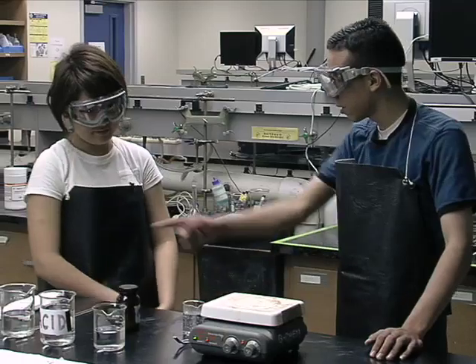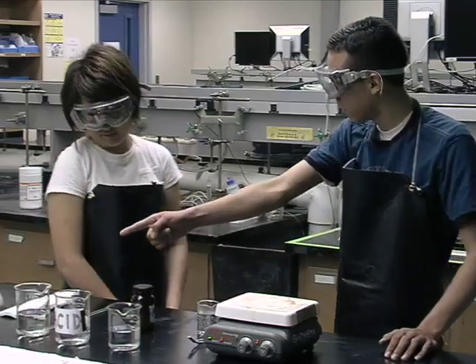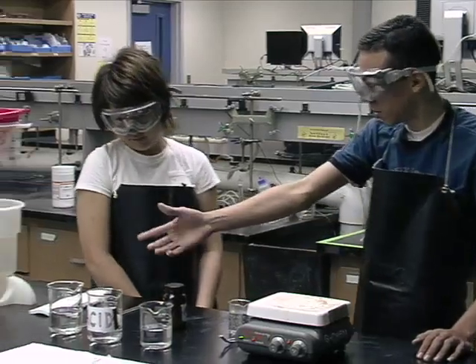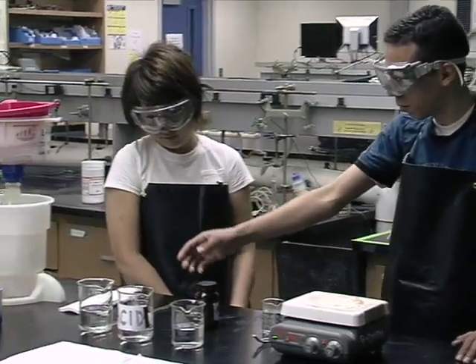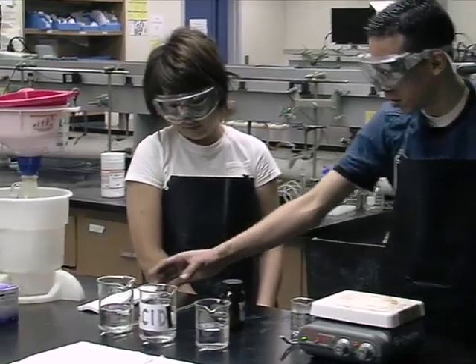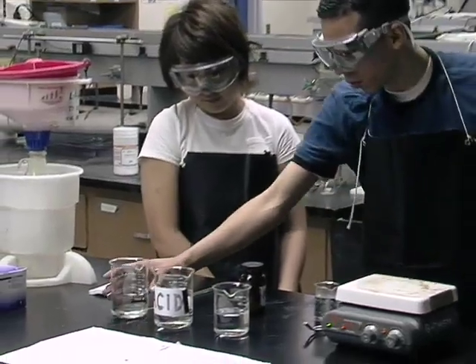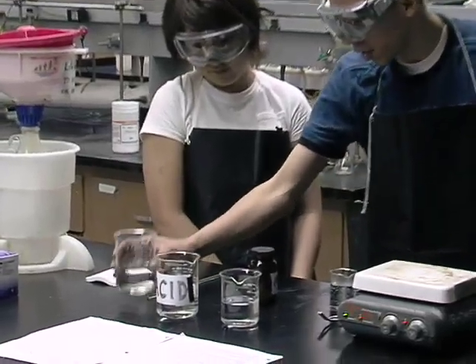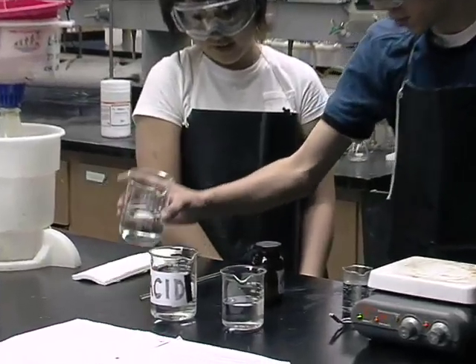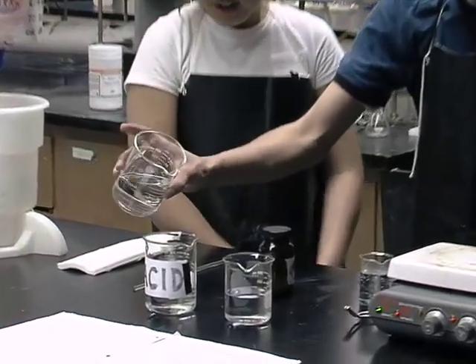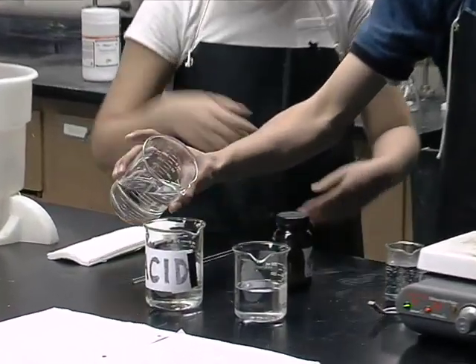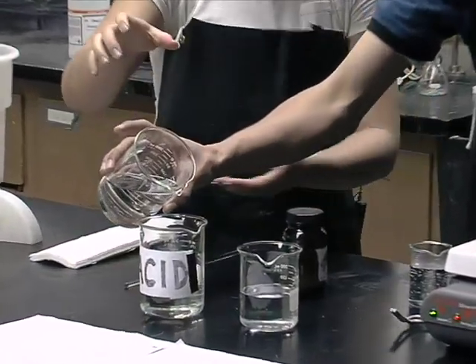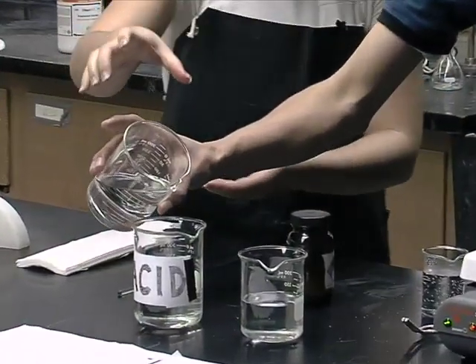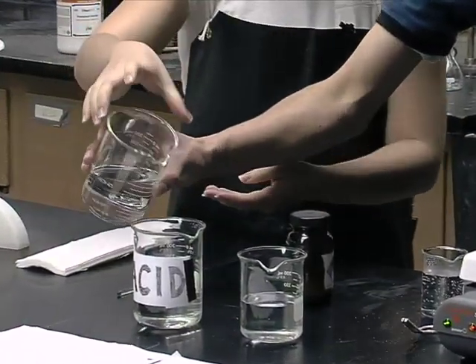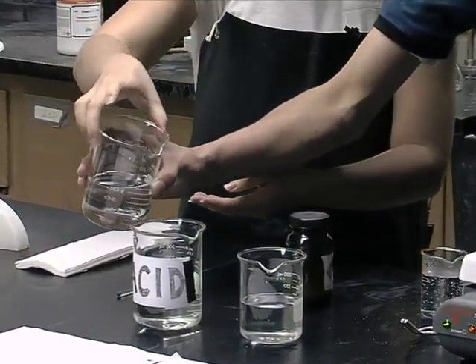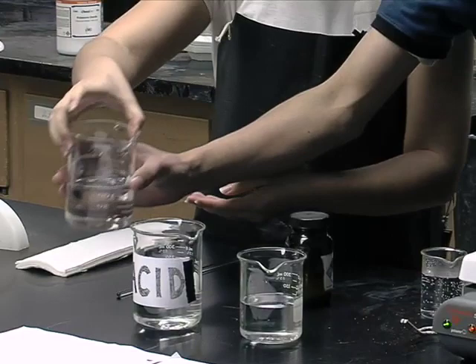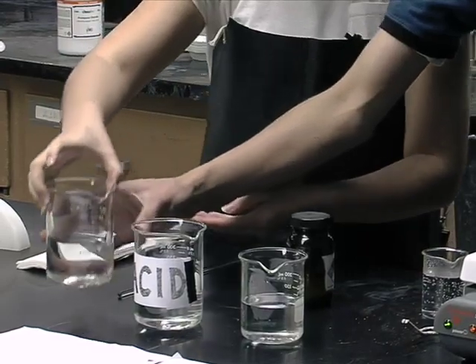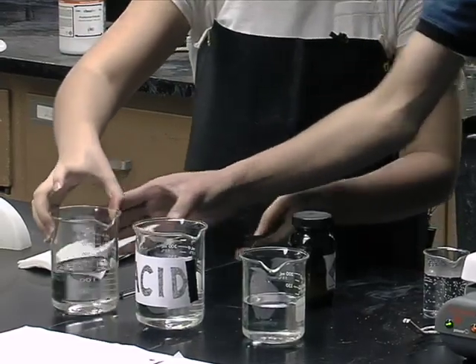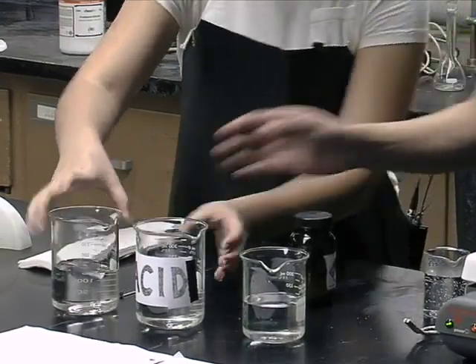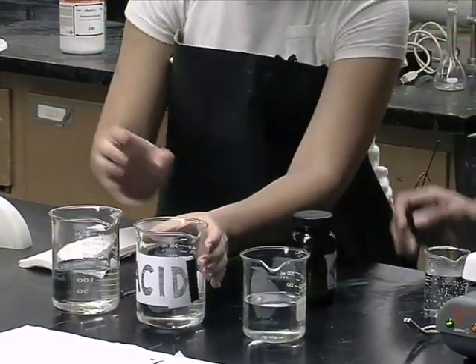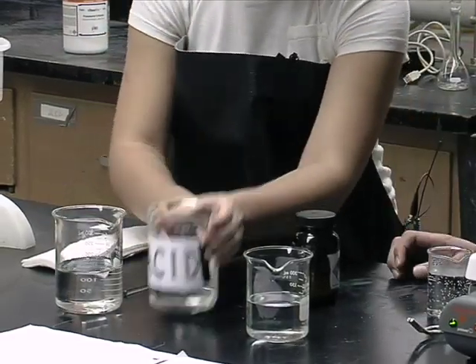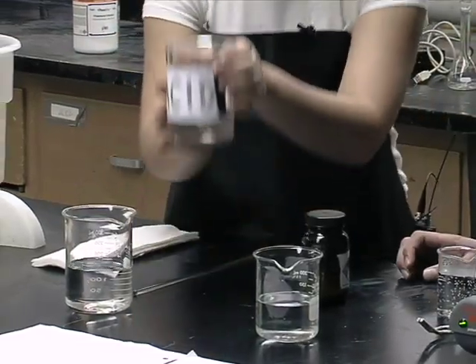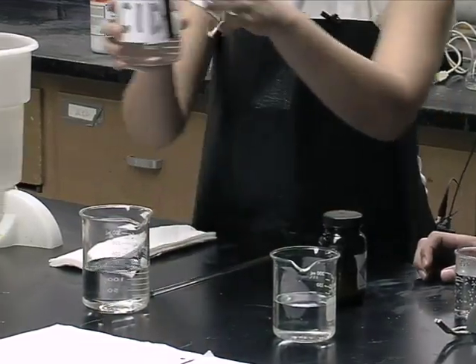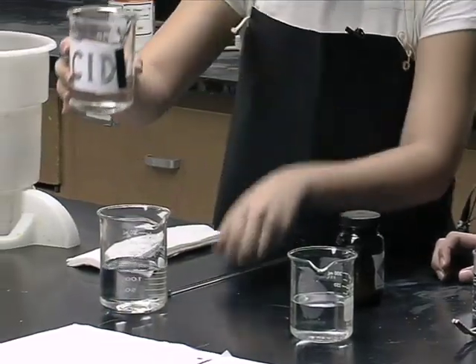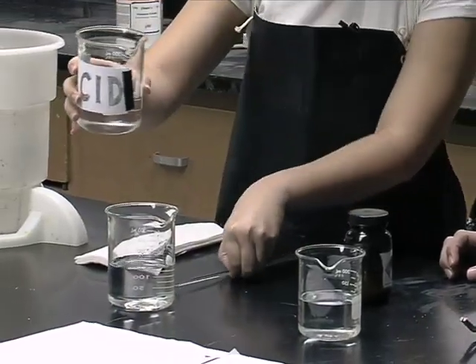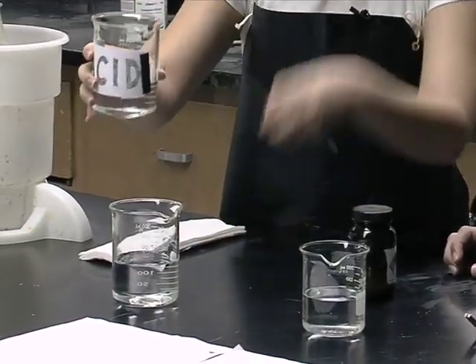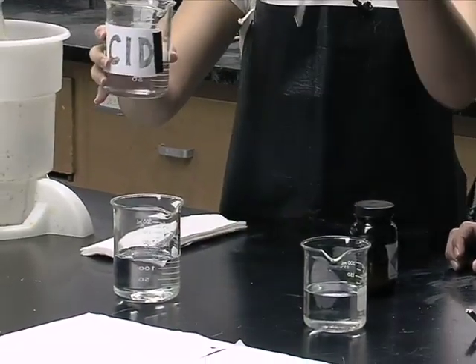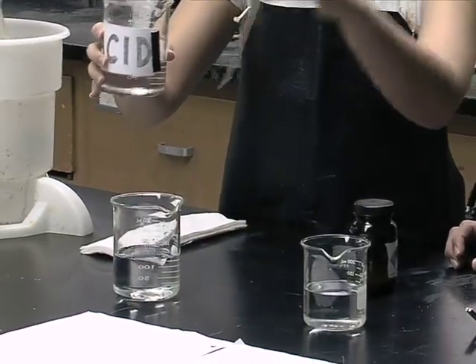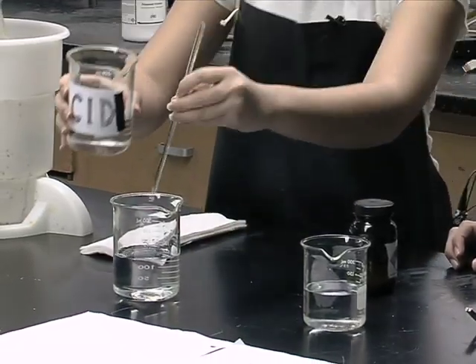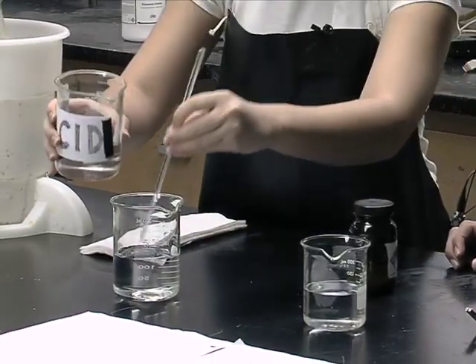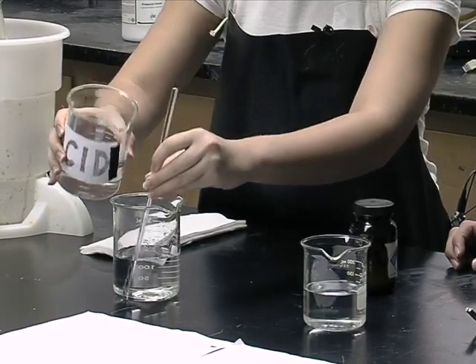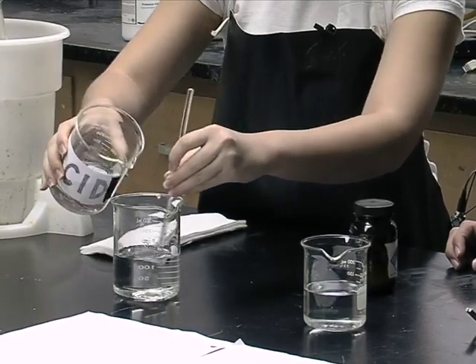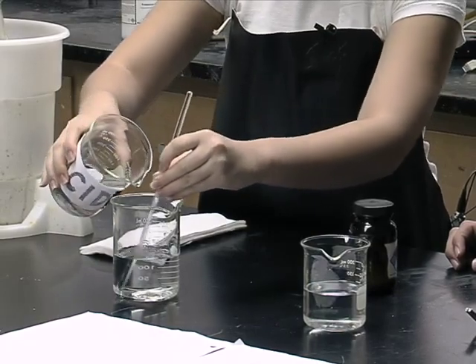Next I'm just going to mix this water with the acids. Jeff, Jeff, that's dangerous. You need to pour the acids onto the water while you're stirring. See, like that.